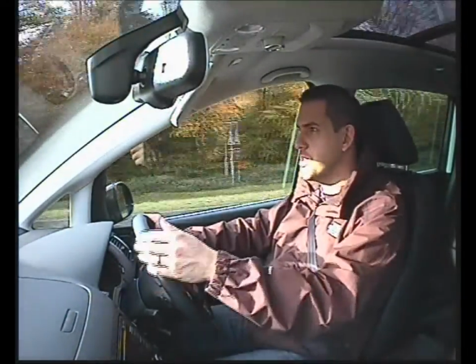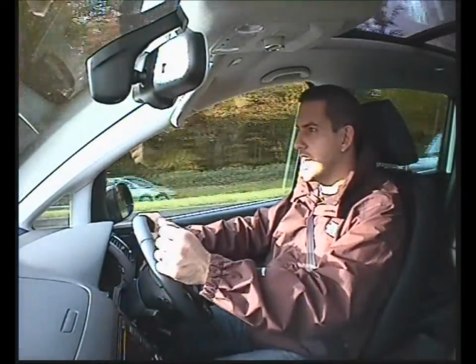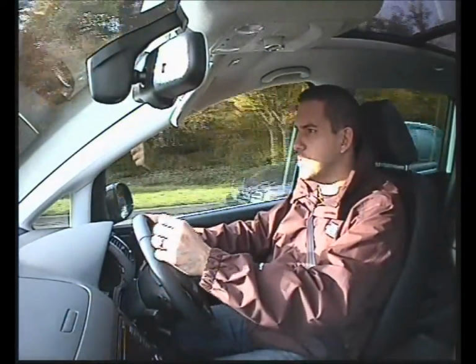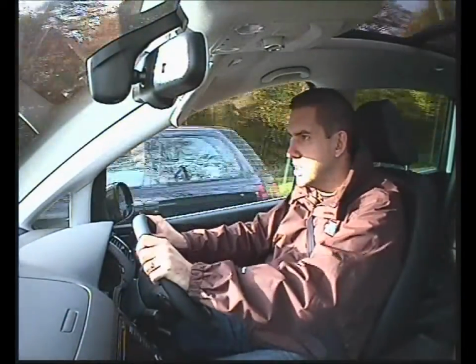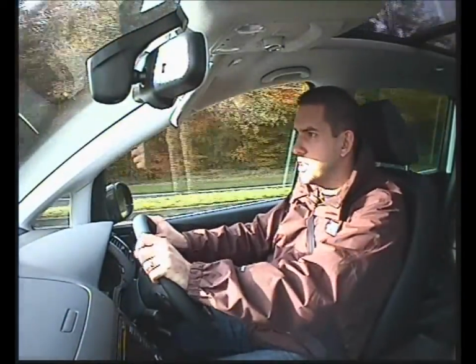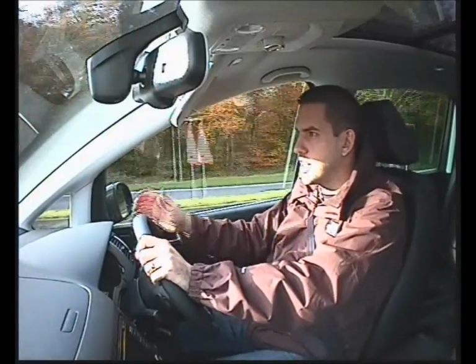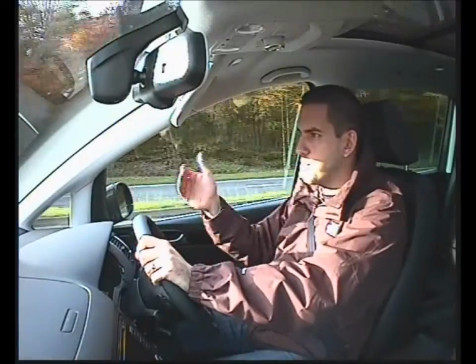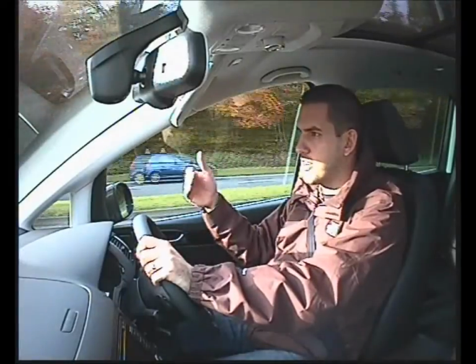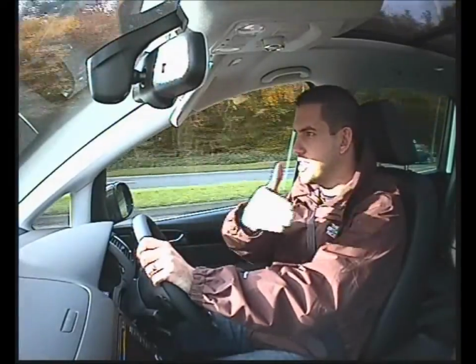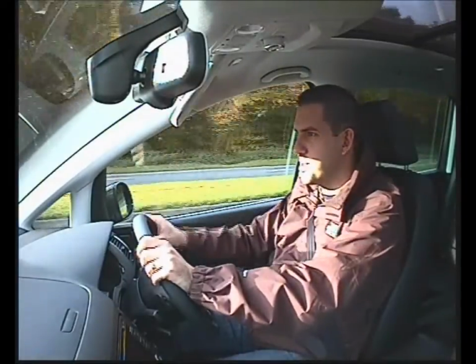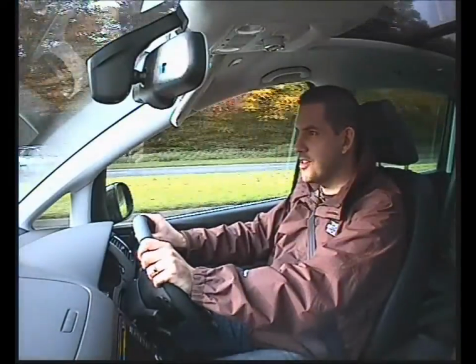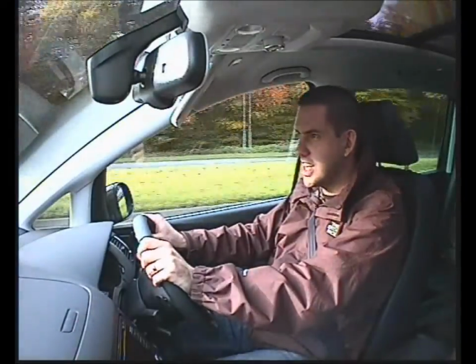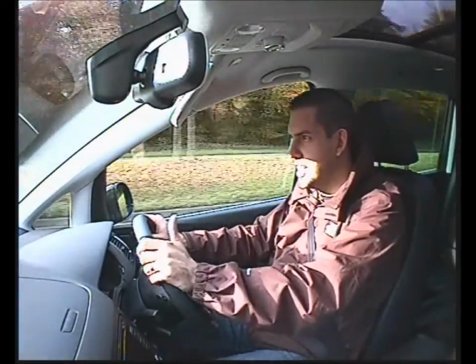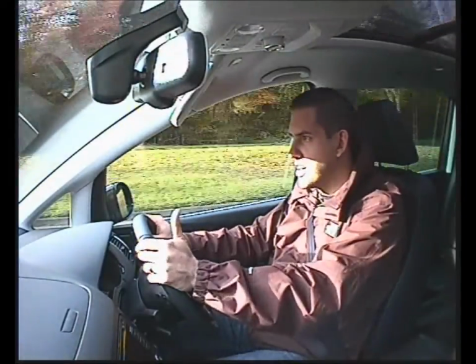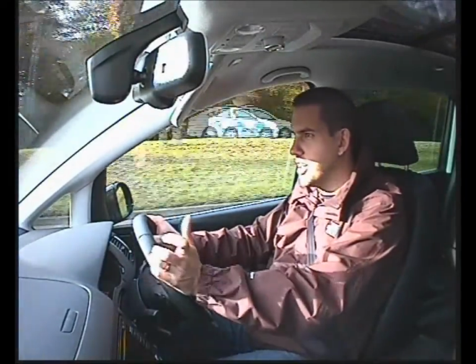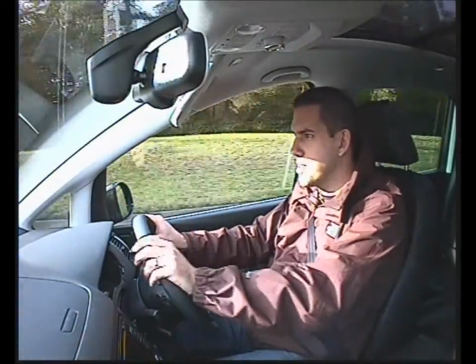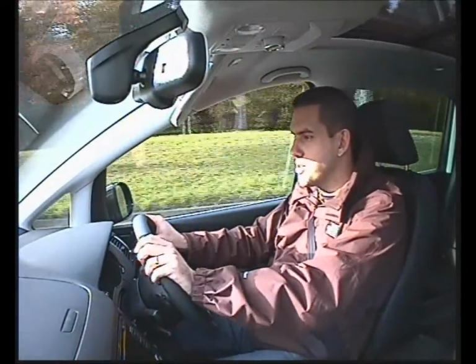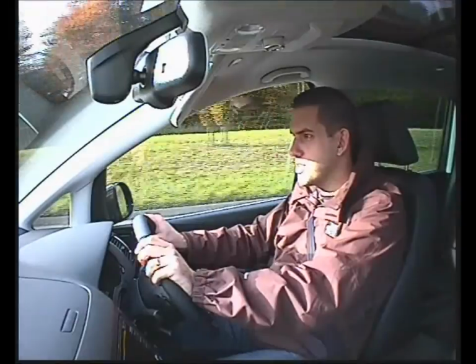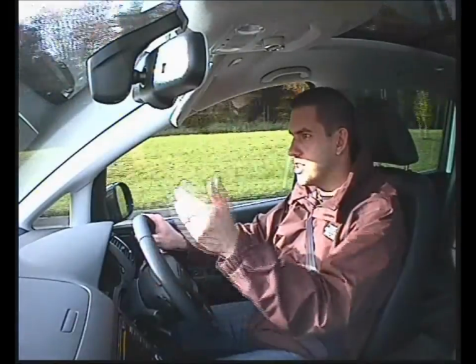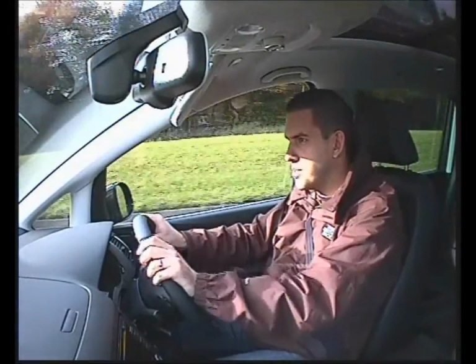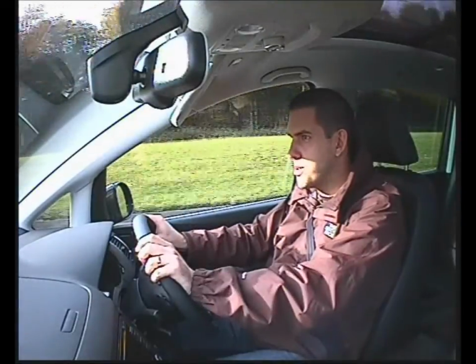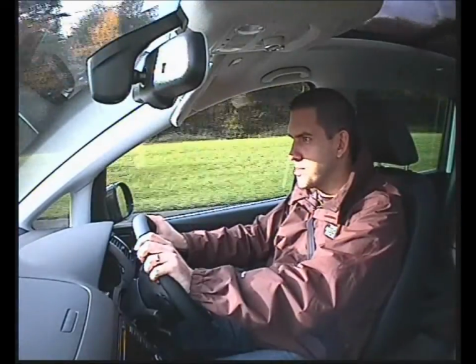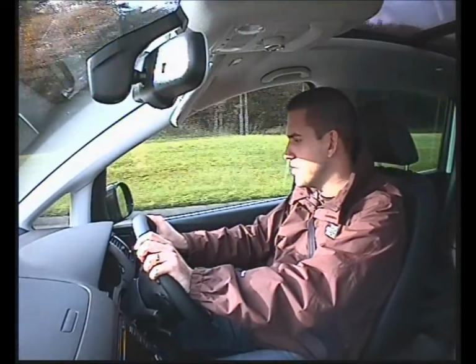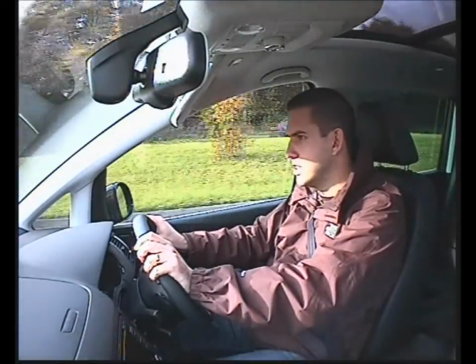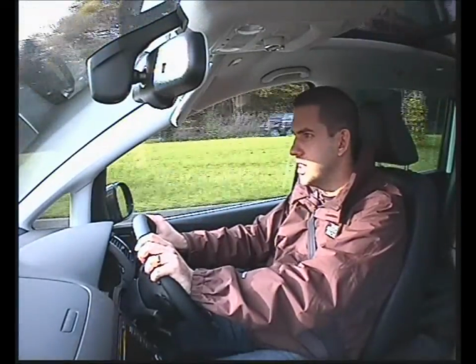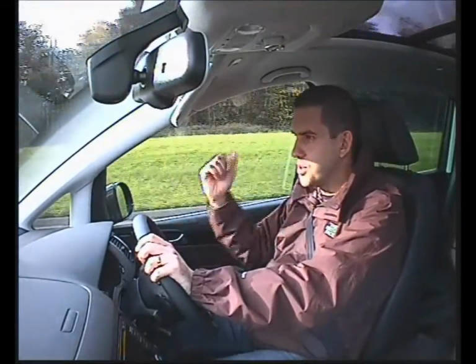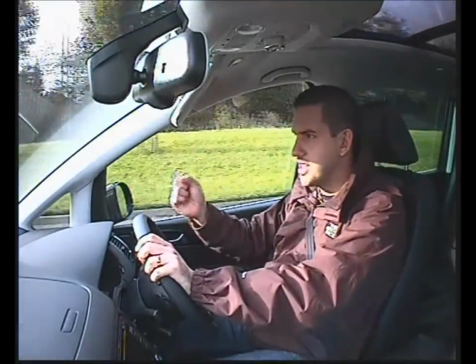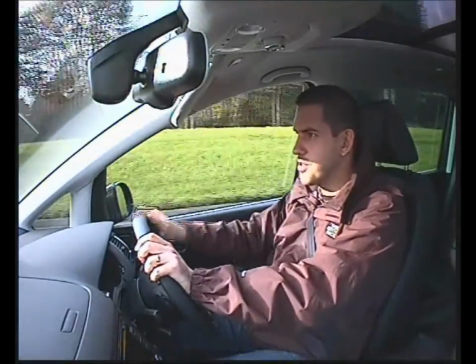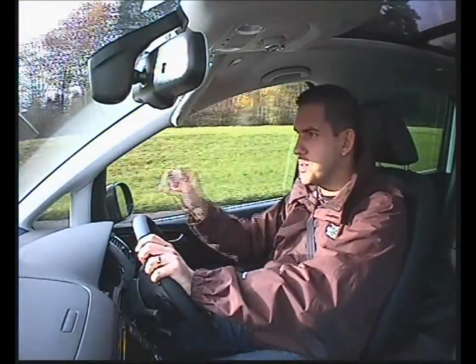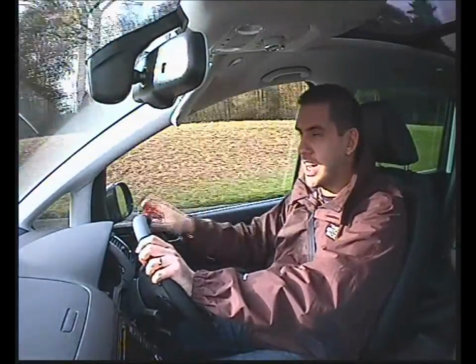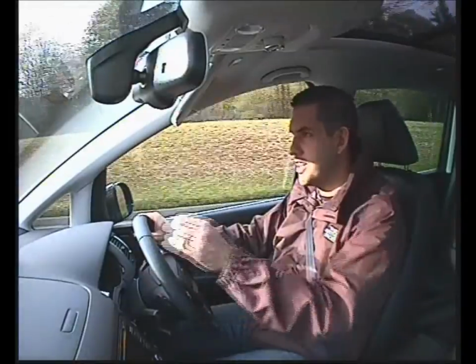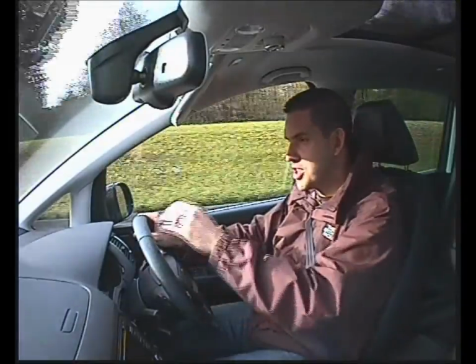The rear door is automatic, so when you pull the handle the door actually just pops out and then slides open electronically. Apparently it's got an electronic boot as well, so that would just pop open automatically for you. The door will shut itself too — you just pull the handle and the door shuts.